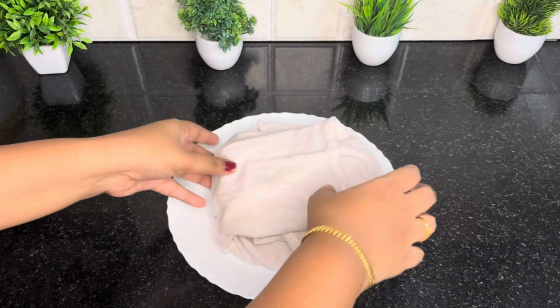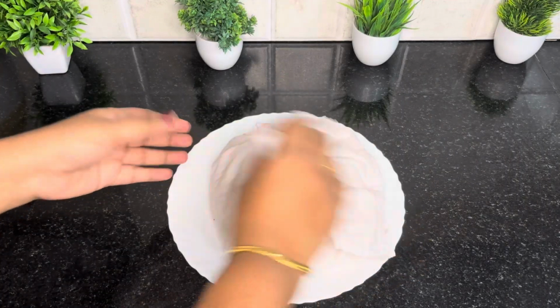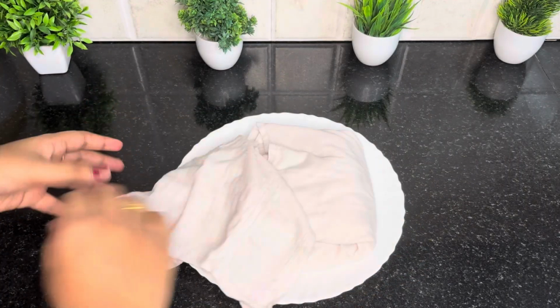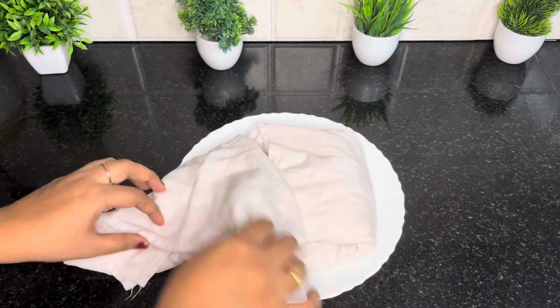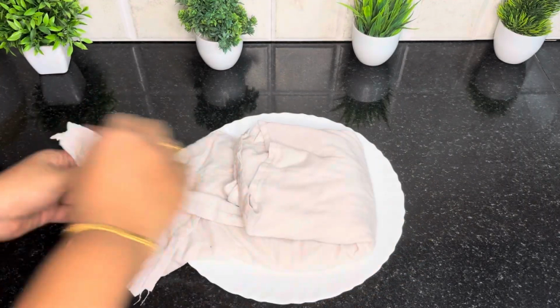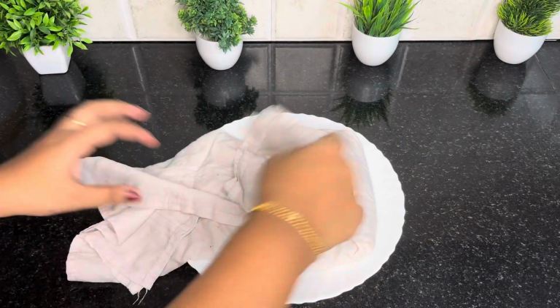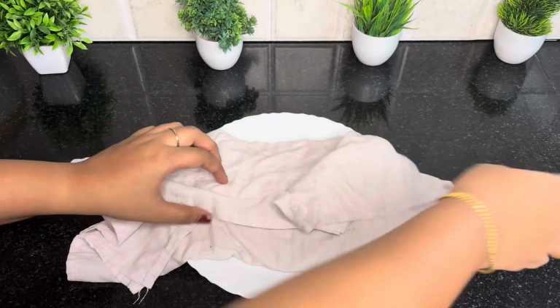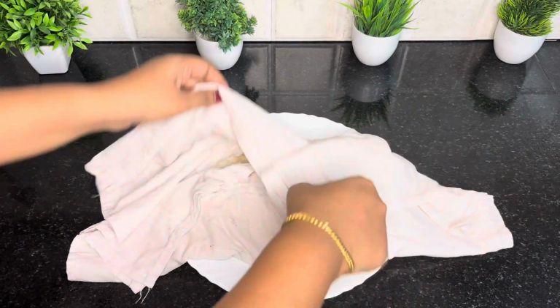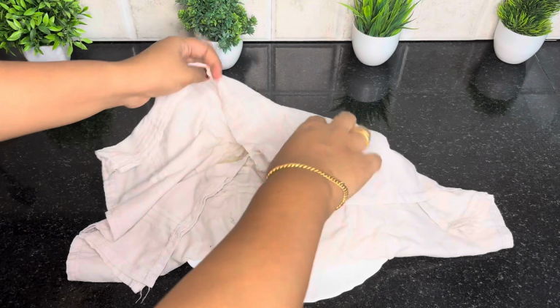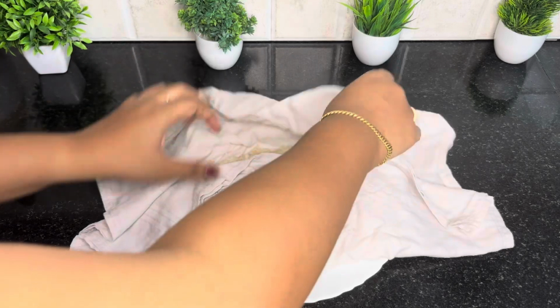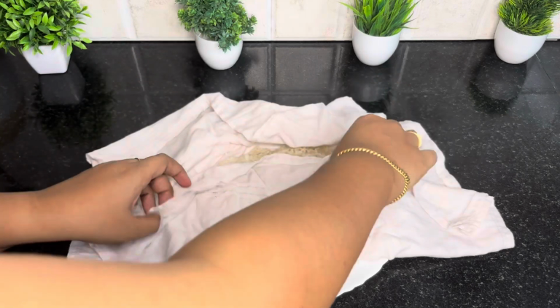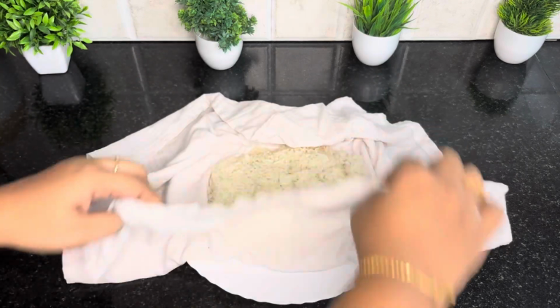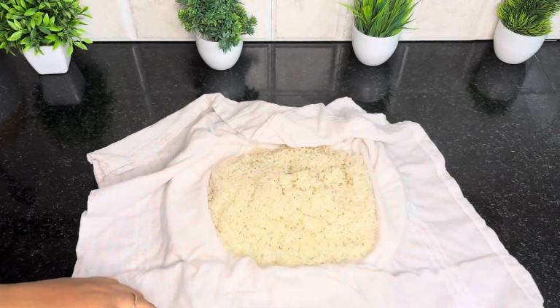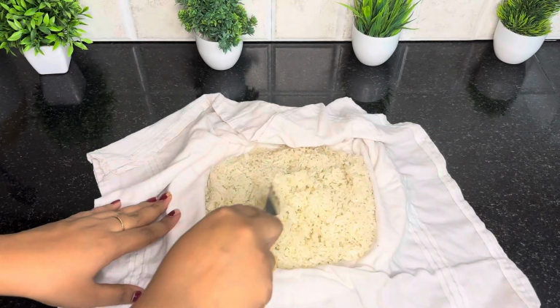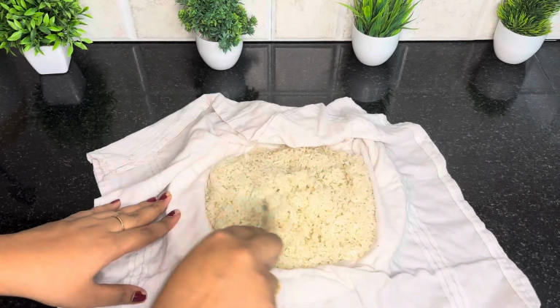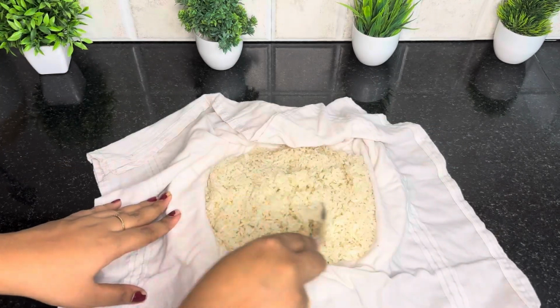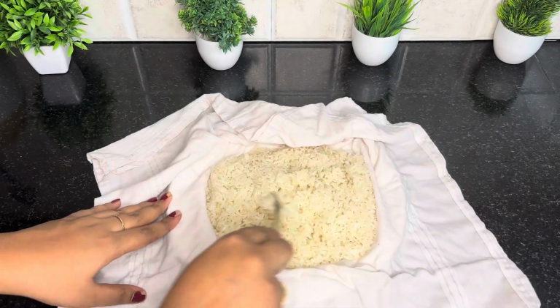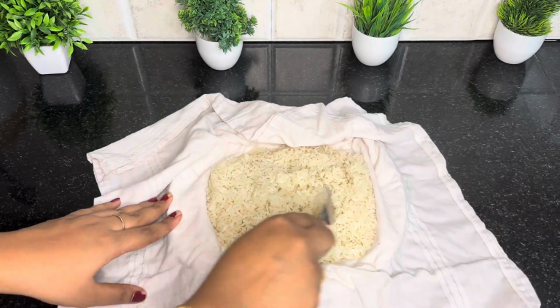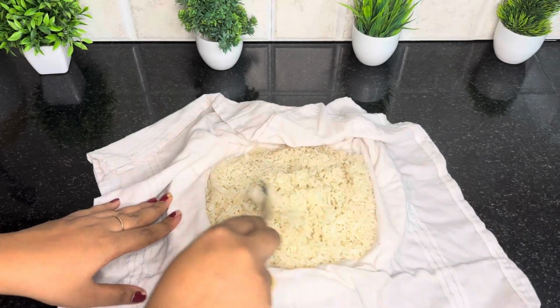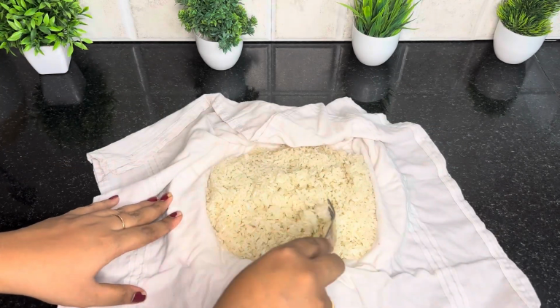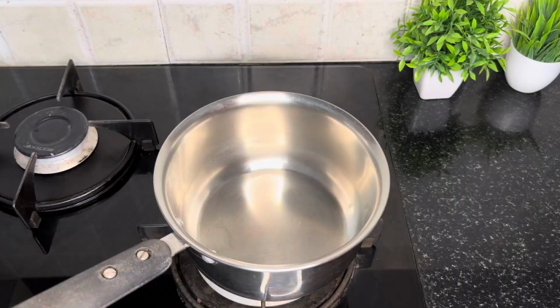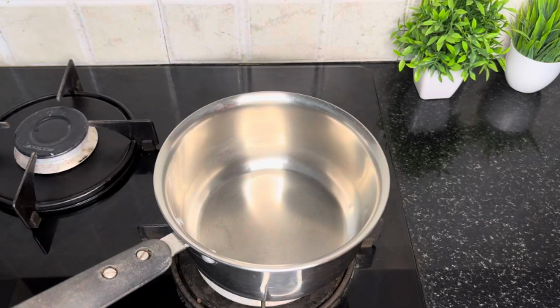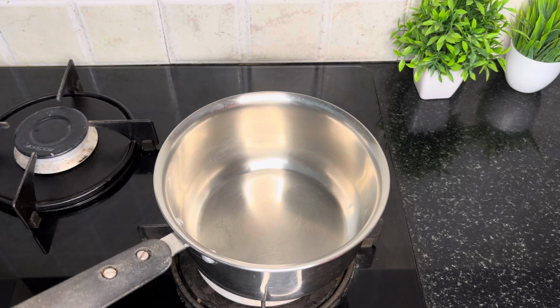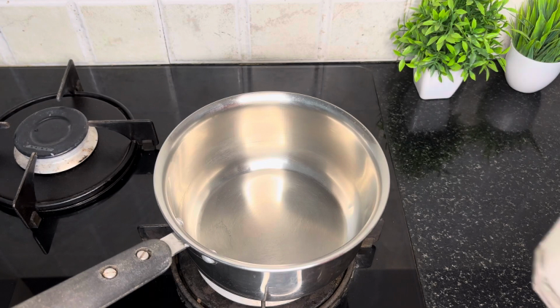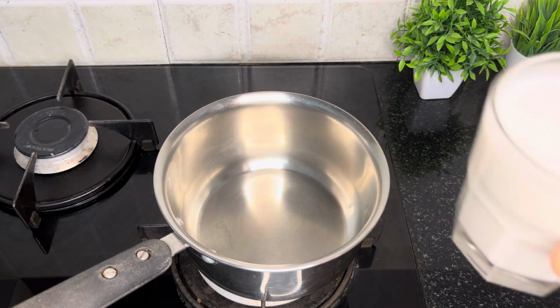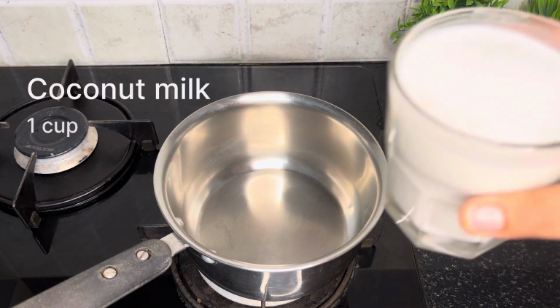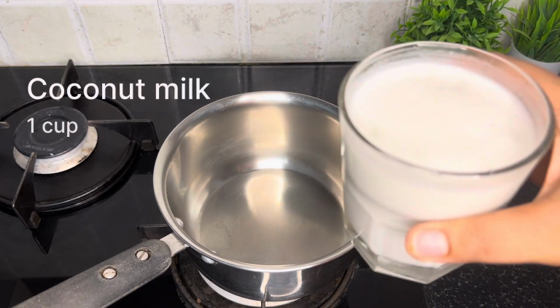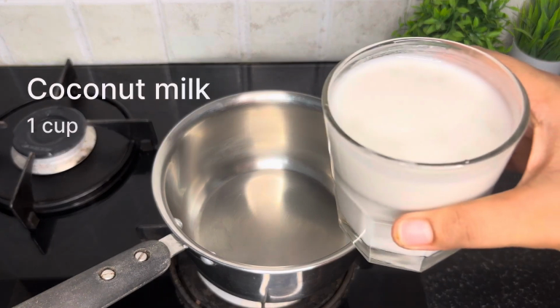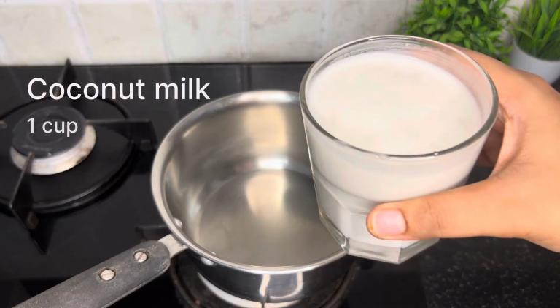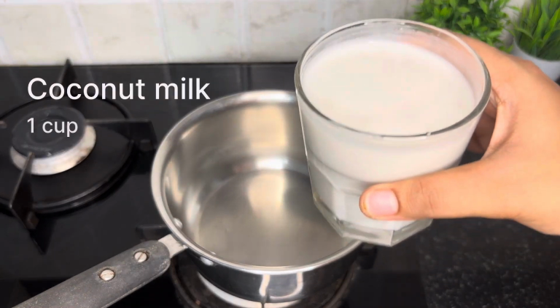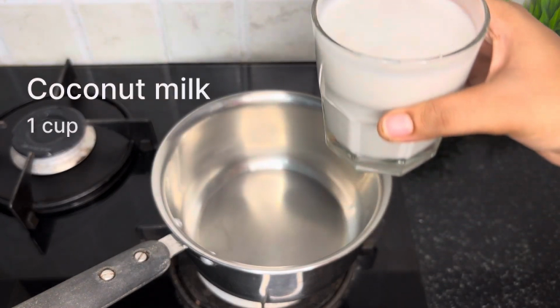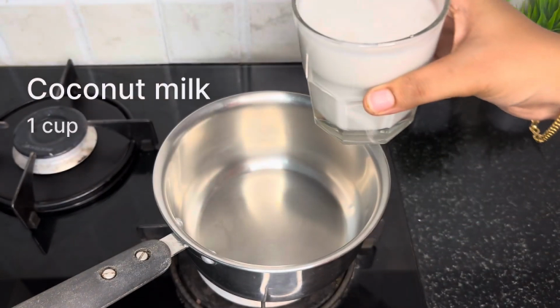I will check it with a fork. I will cook it in a bowl with a cup of coconut milk.